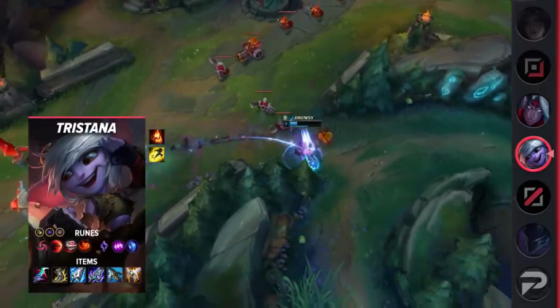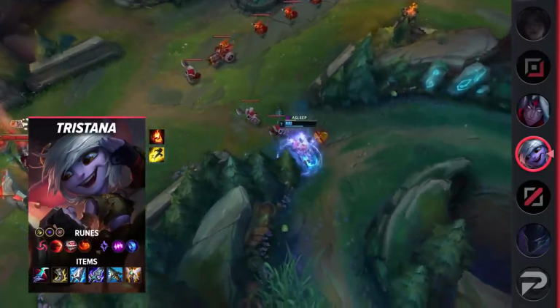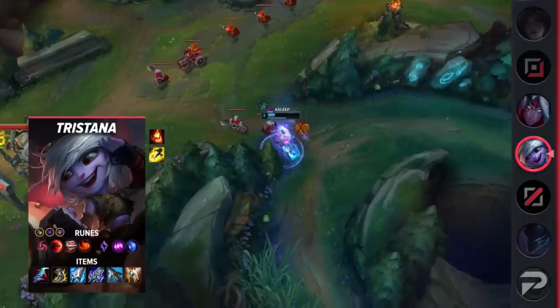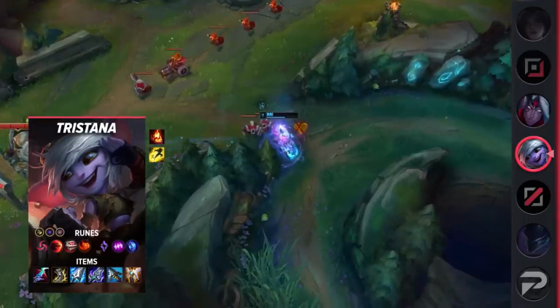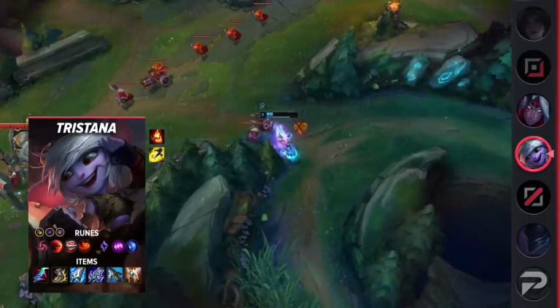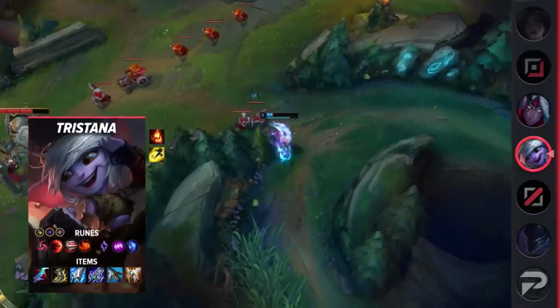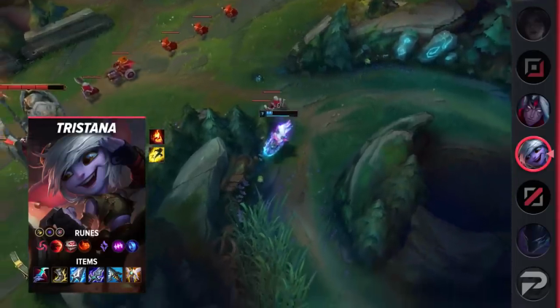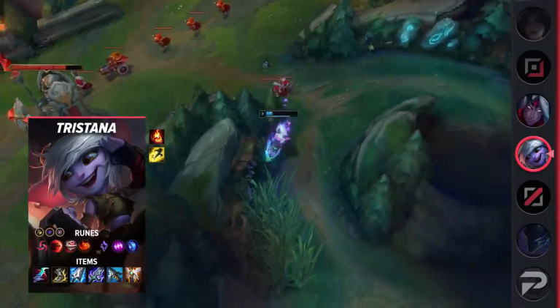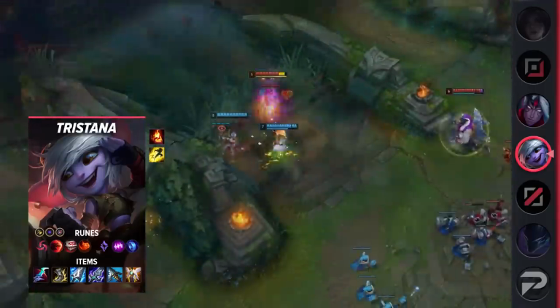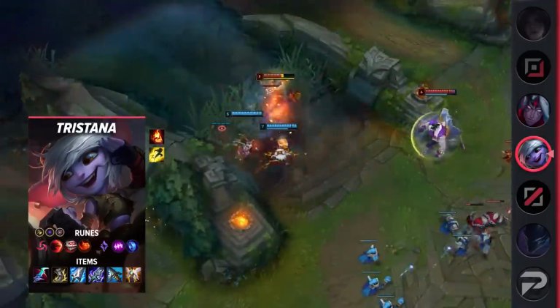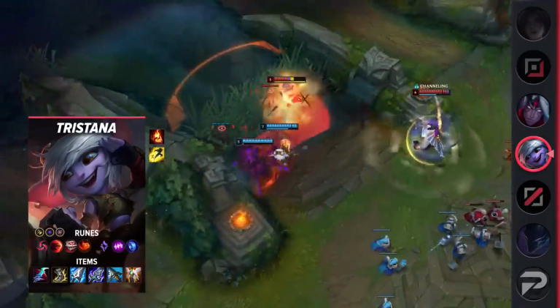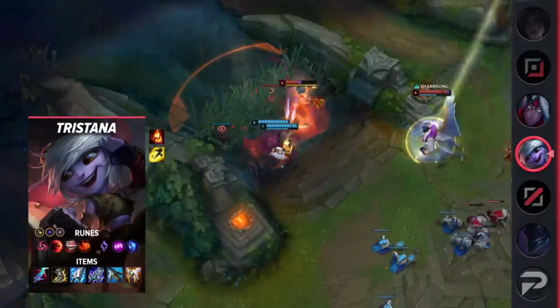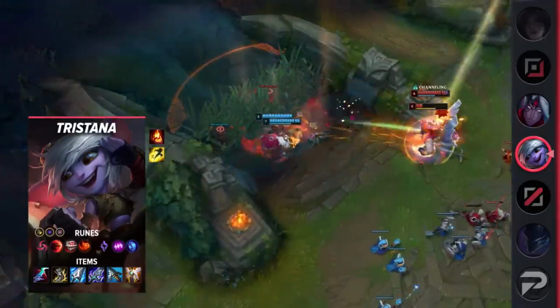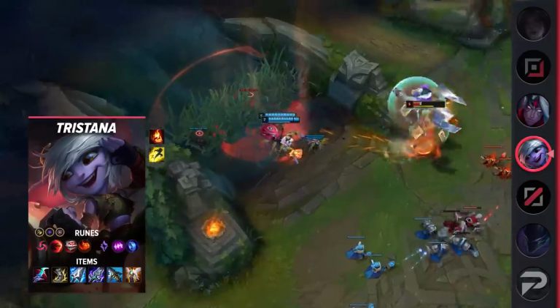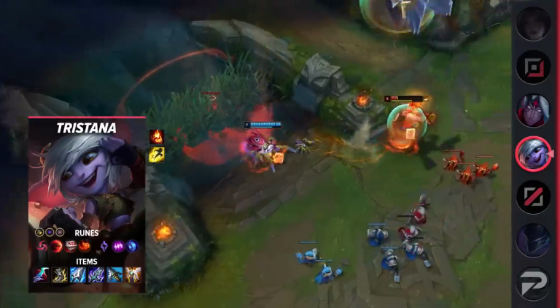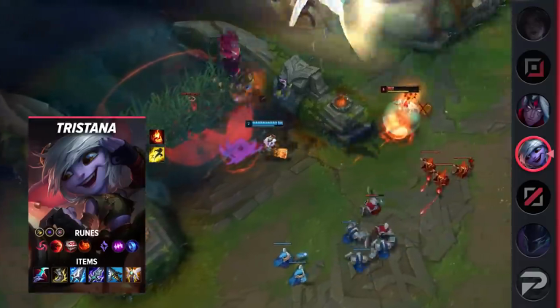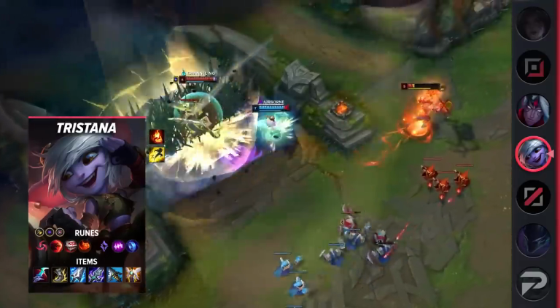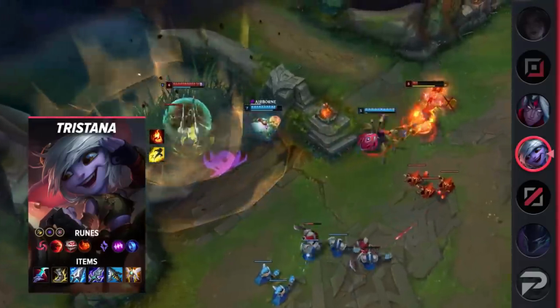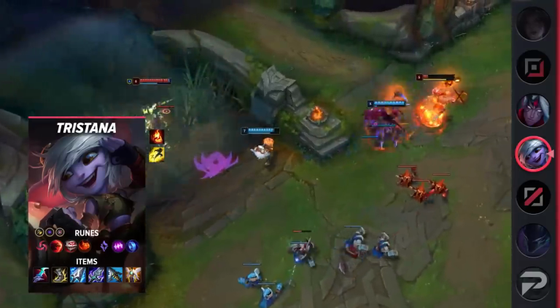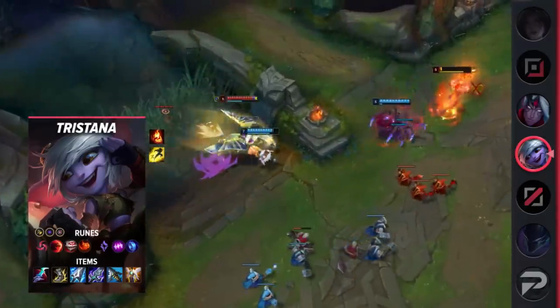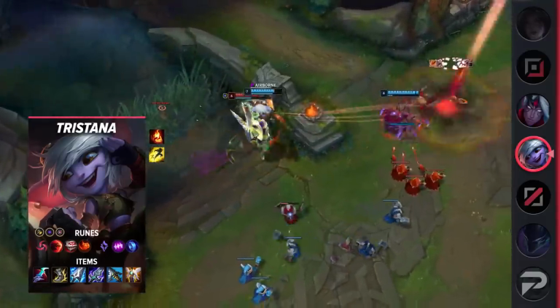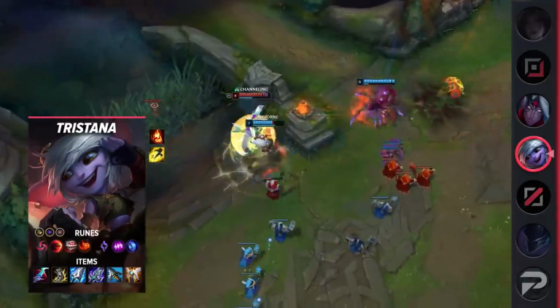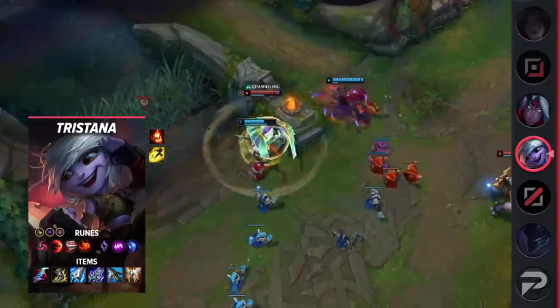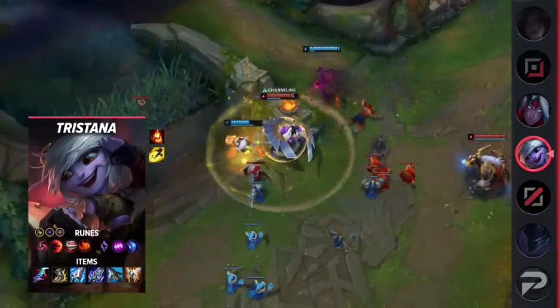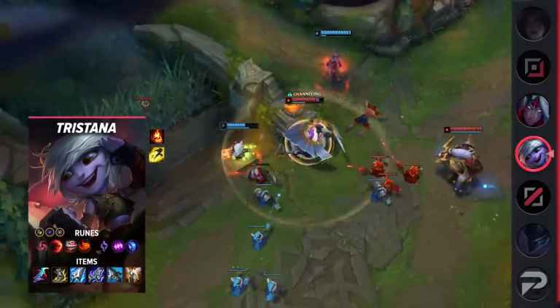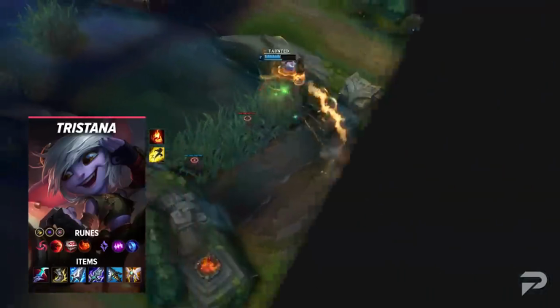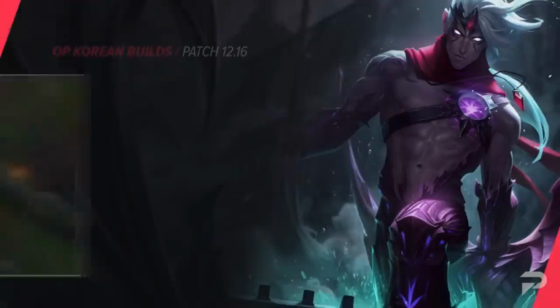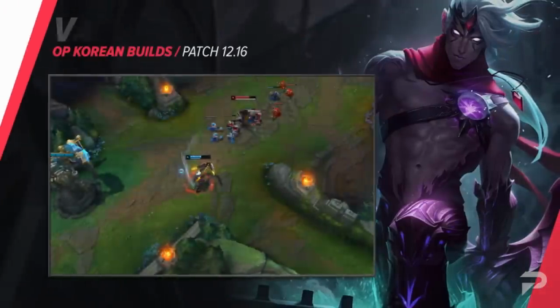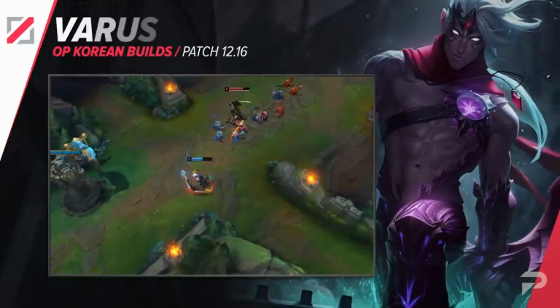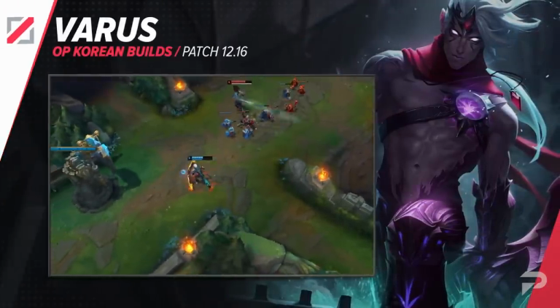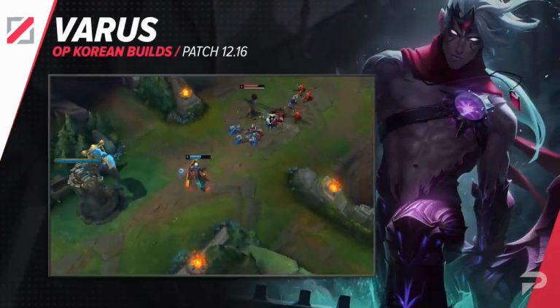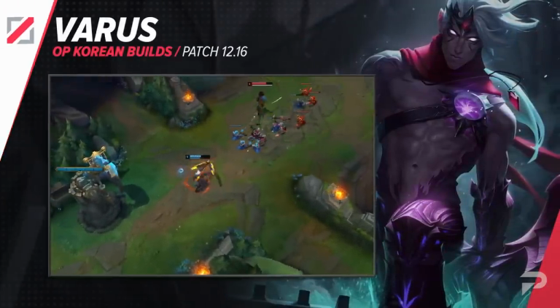With these items you're going to deal a solid amount of damage and you won't need a lucky crit to consistently shred through squishies. Combining Manamune with Blade of the Ruined King, with some solid AD and armor penetration, Tristana can use Hail of Blades to almost instantly take out enemy carries.